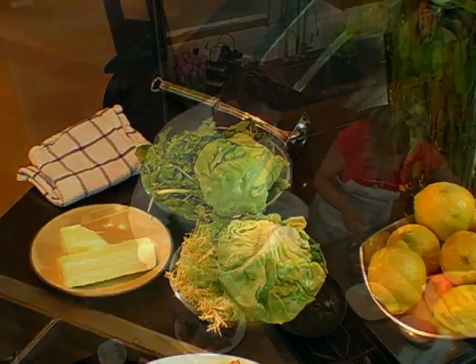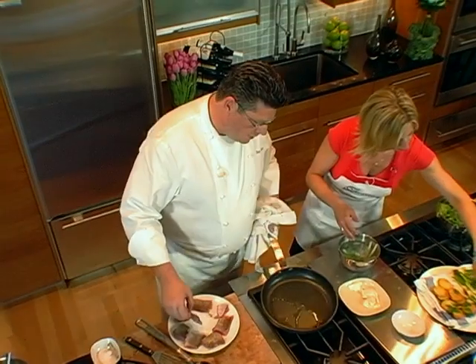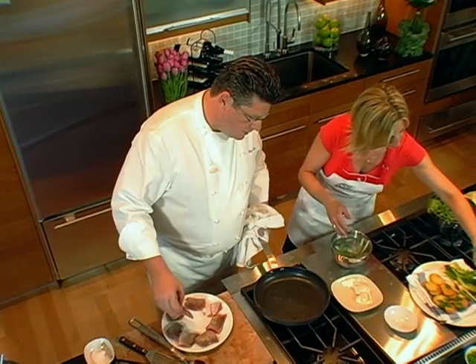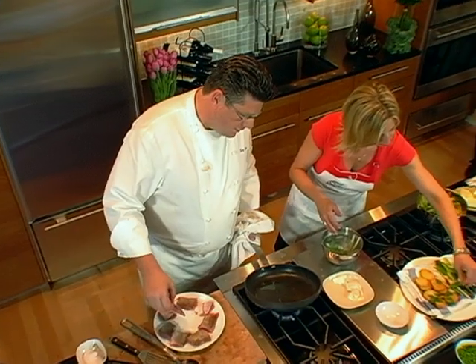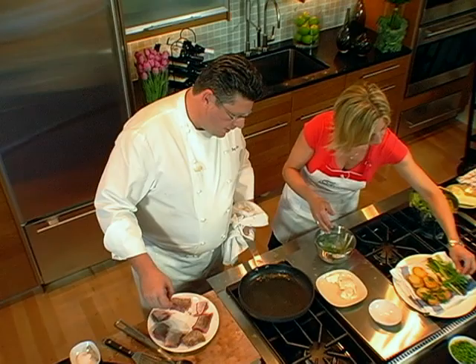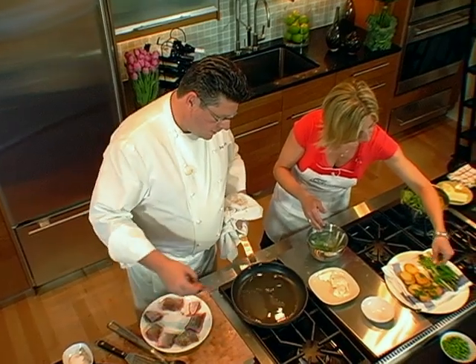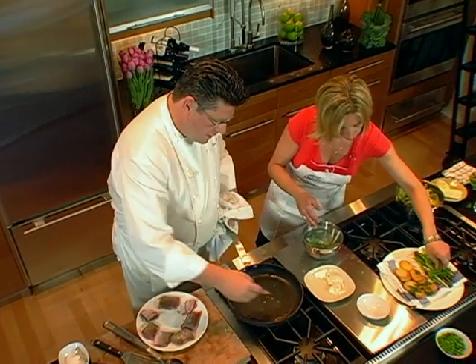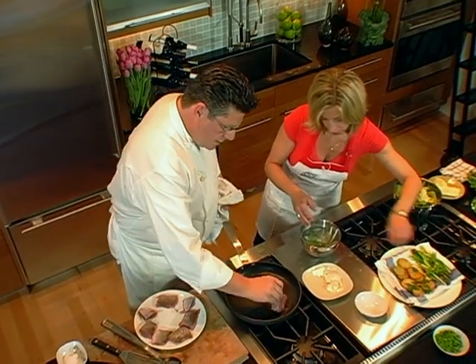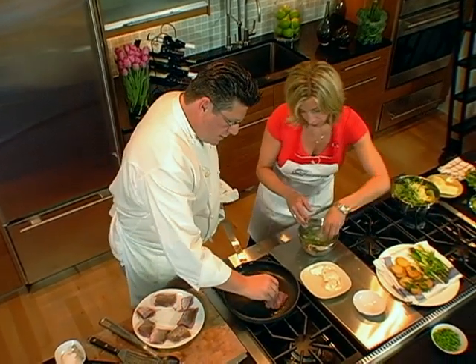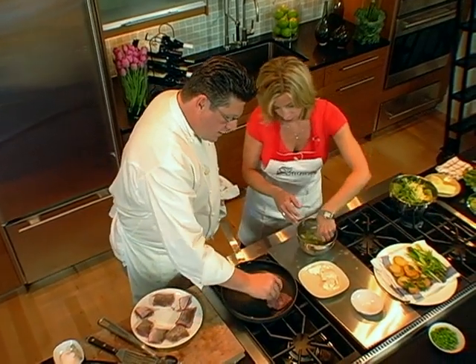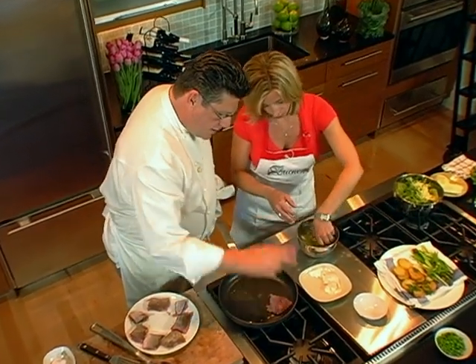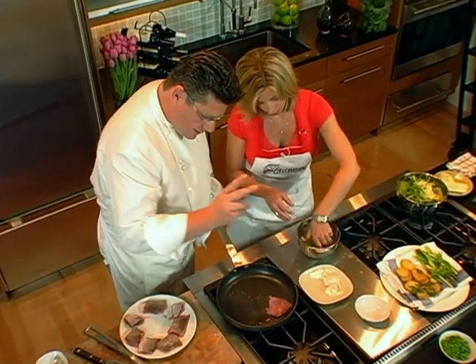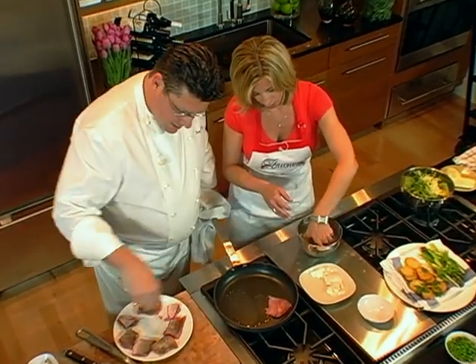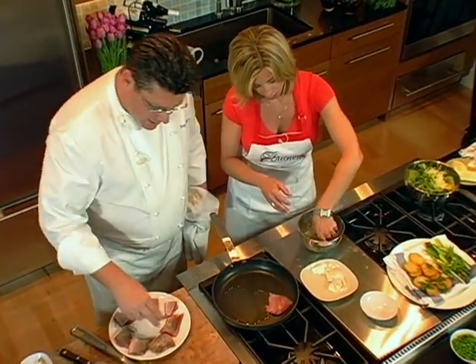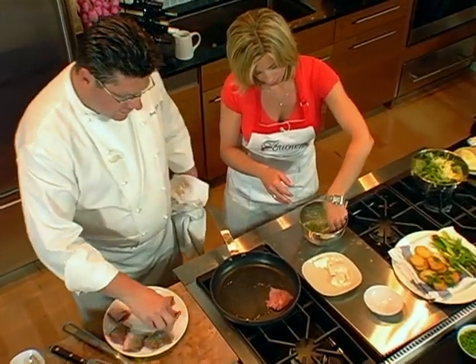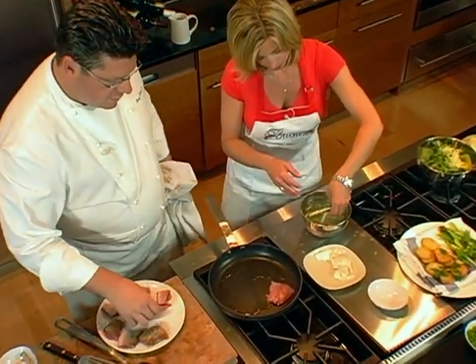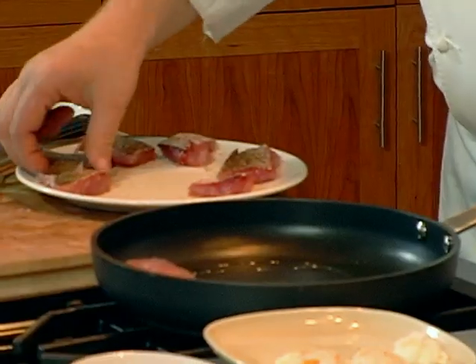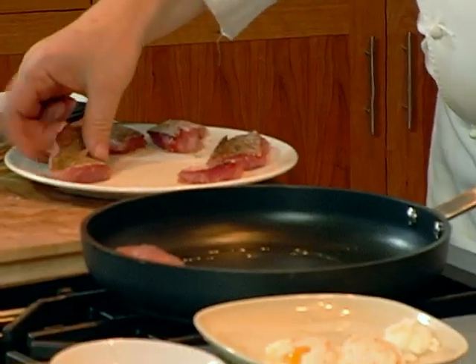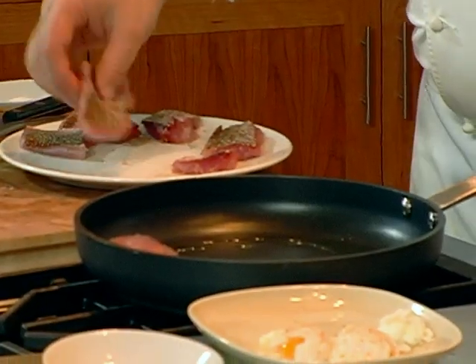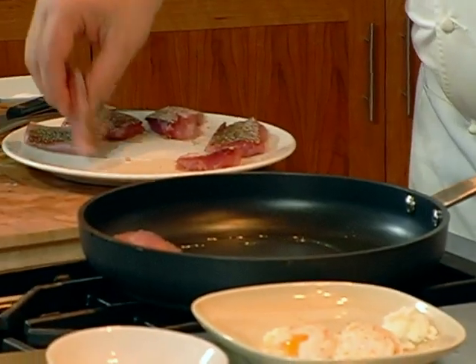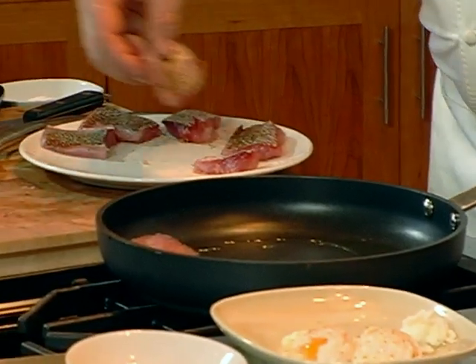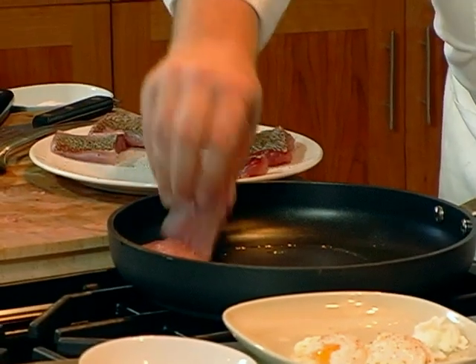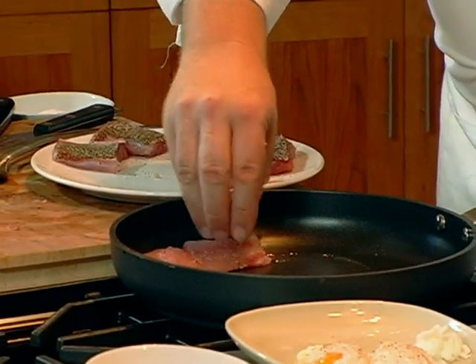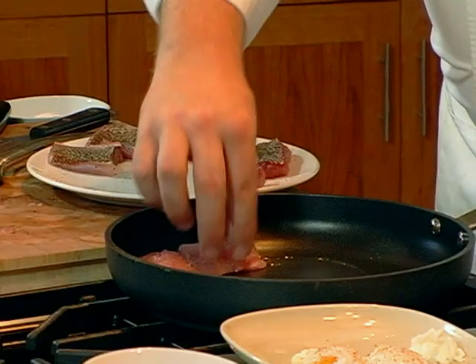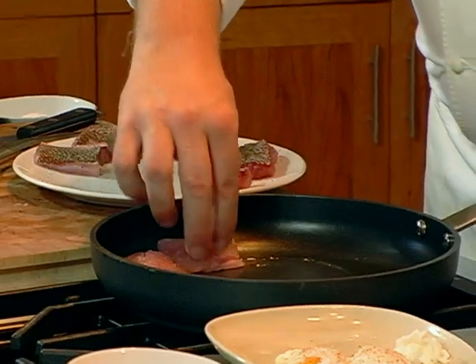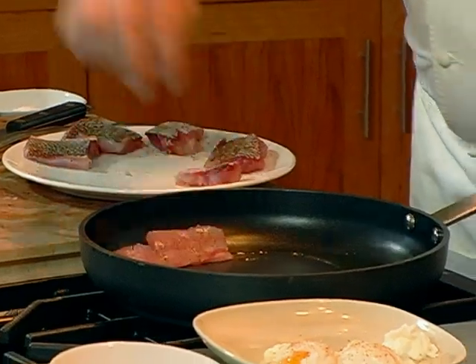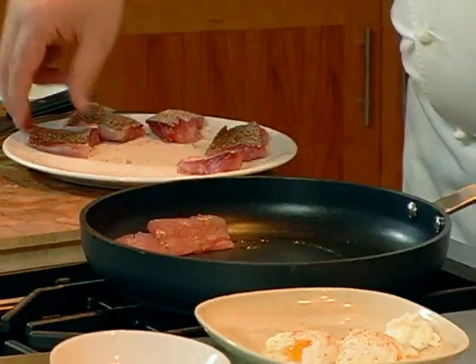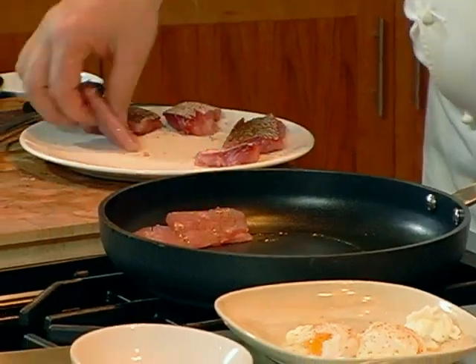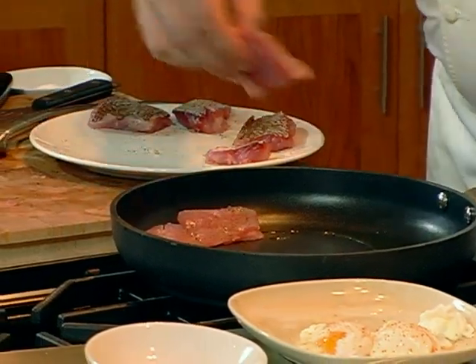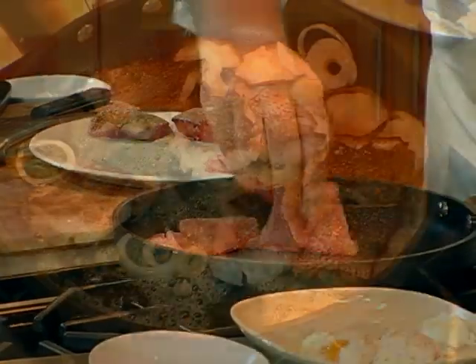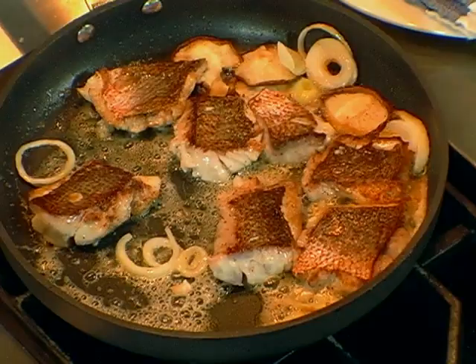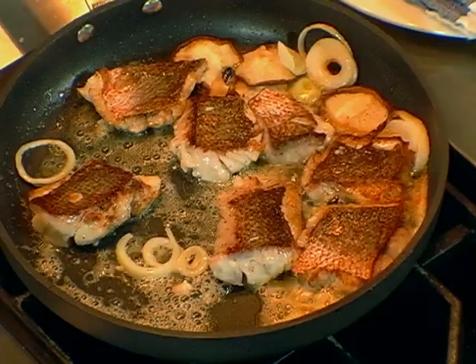The oil is moving around real good. You hear that sound? I hear it. Very important — you want to hear the clapping, that it's happy to be in a pan.